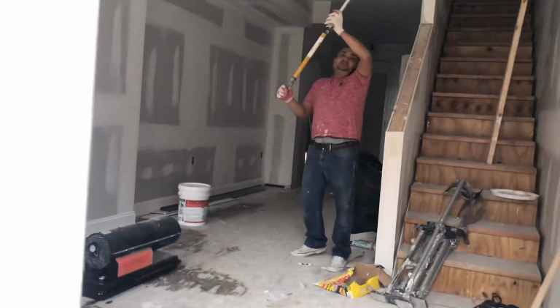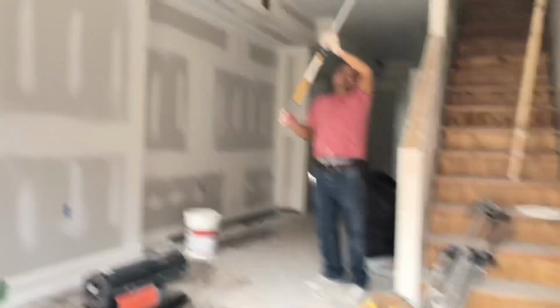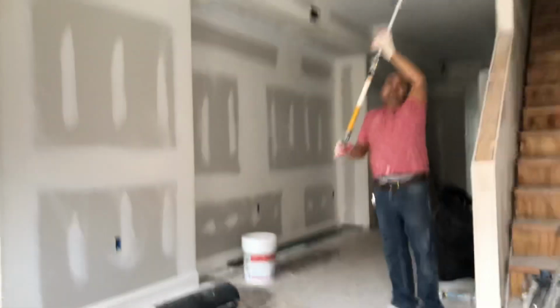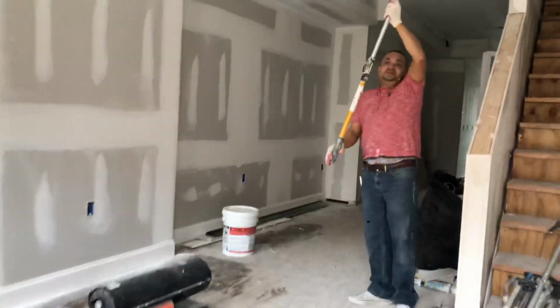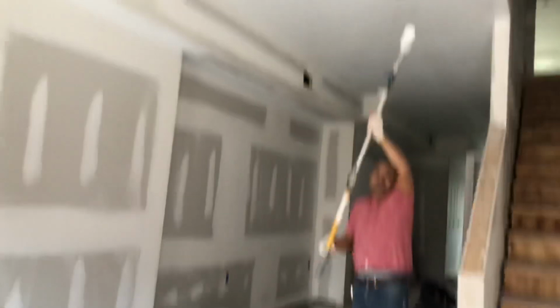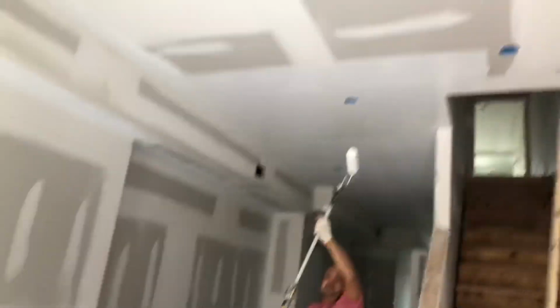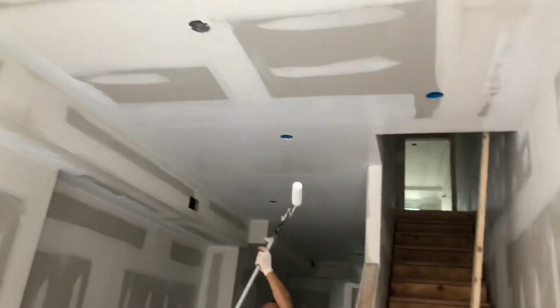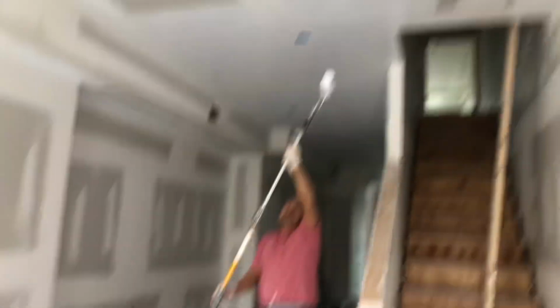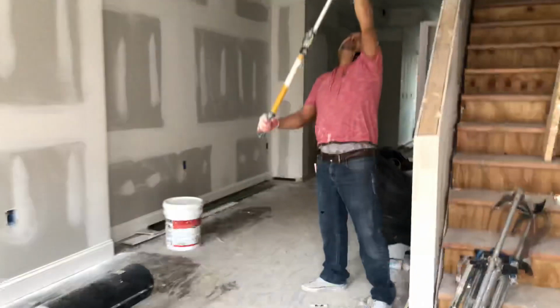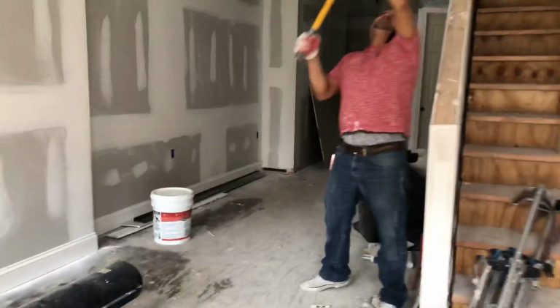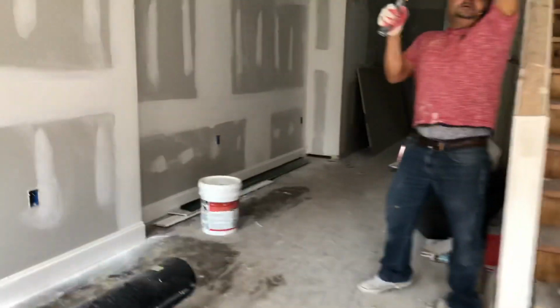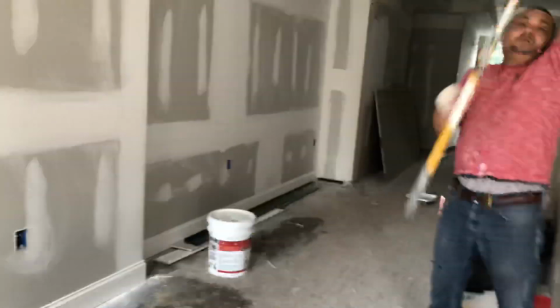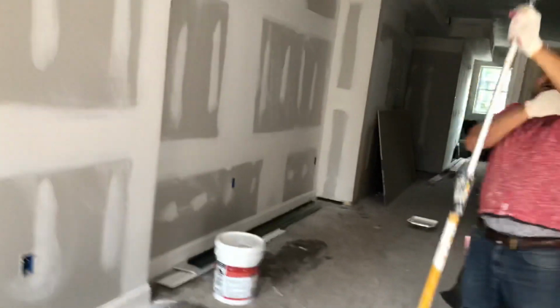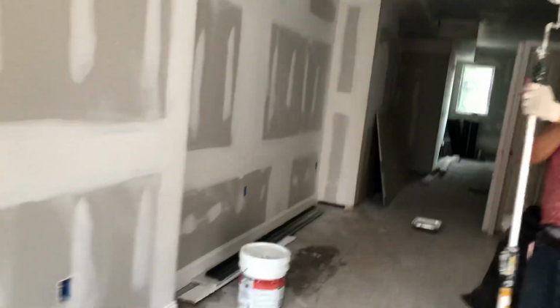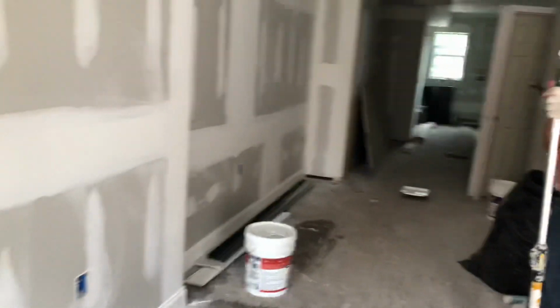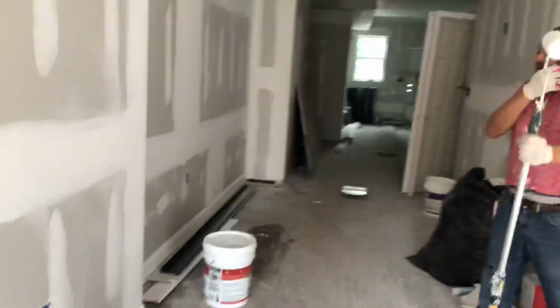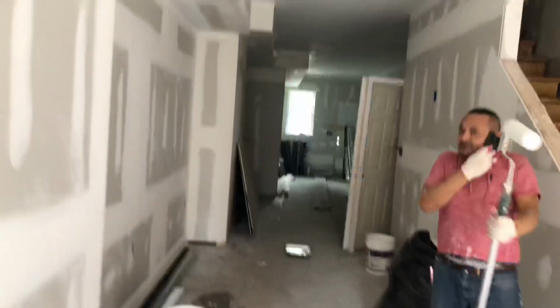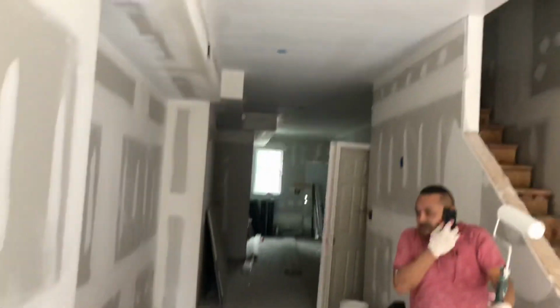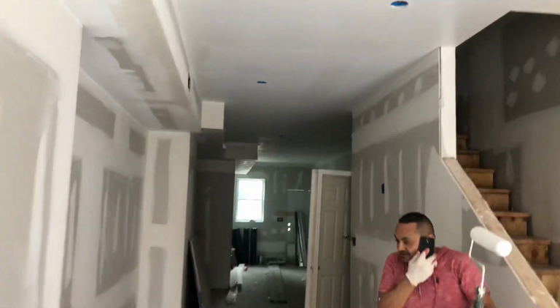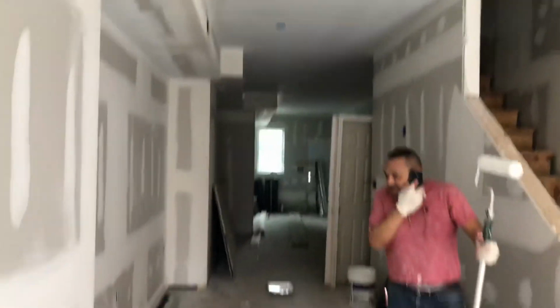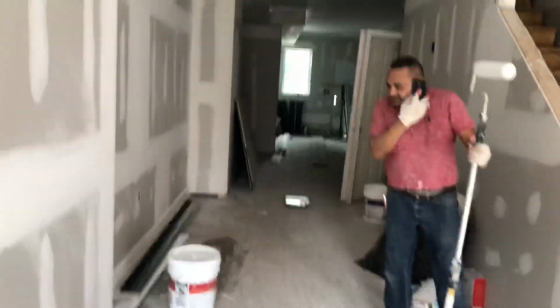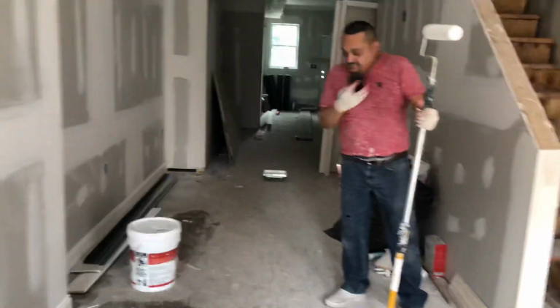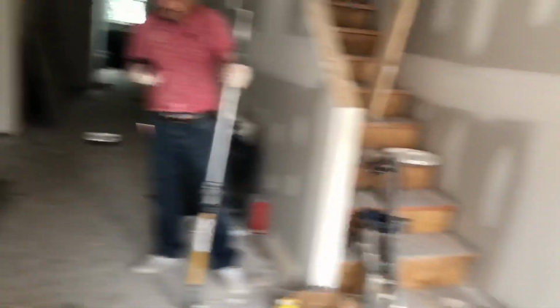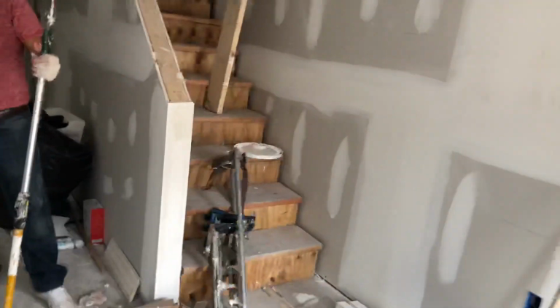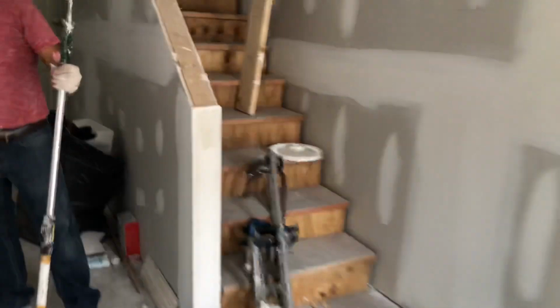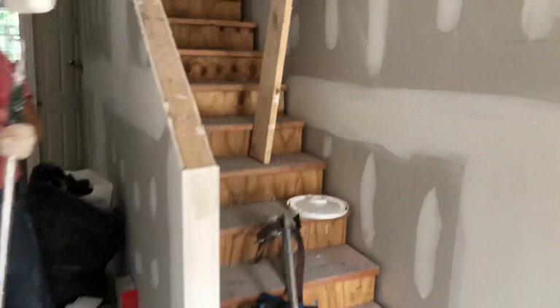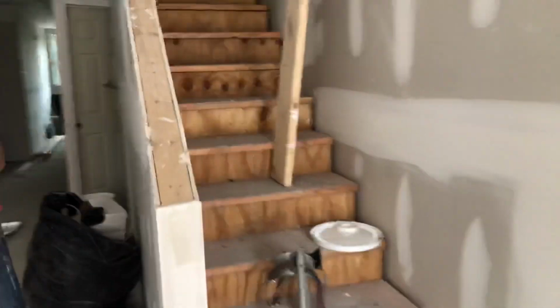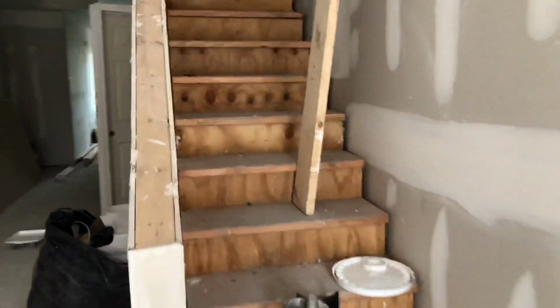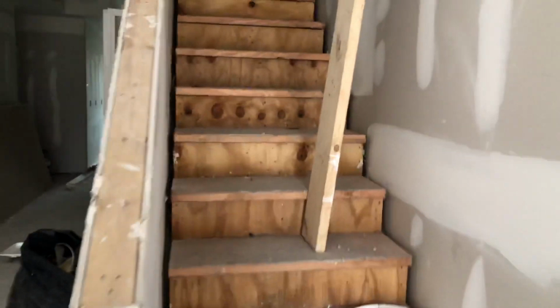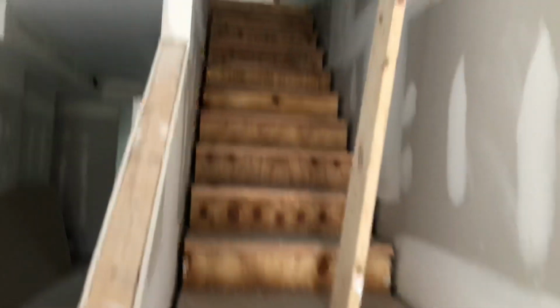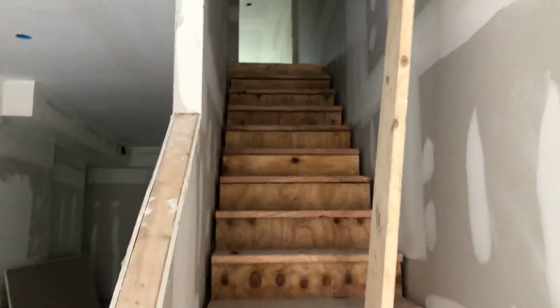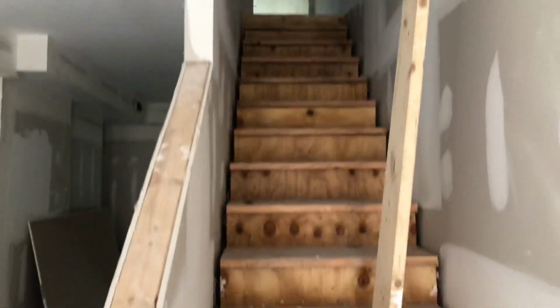I'm just doing a quick walkthrough. When do you think the paint job will be done? You guys just getting going on the paint job?